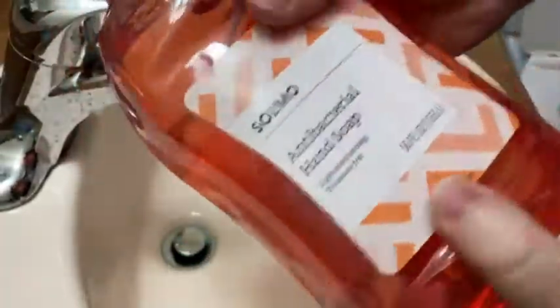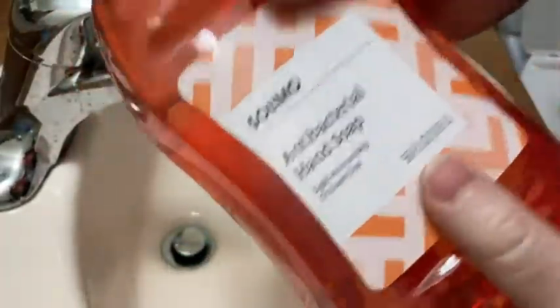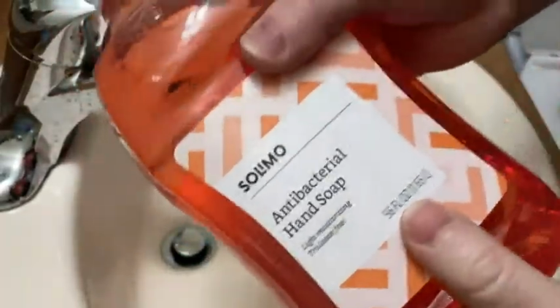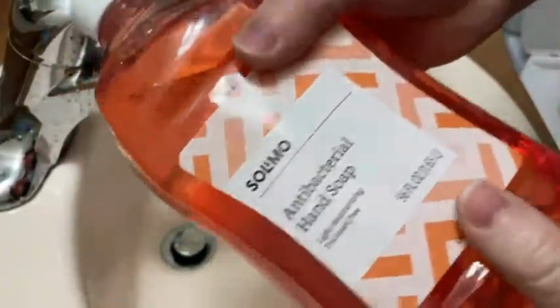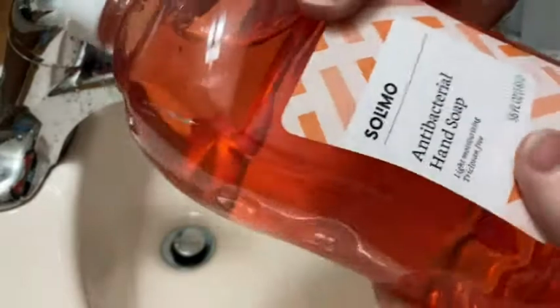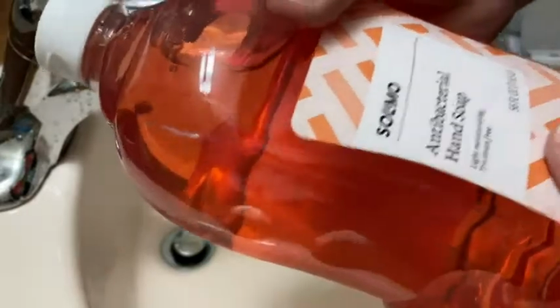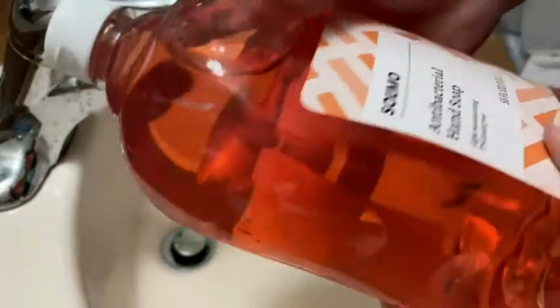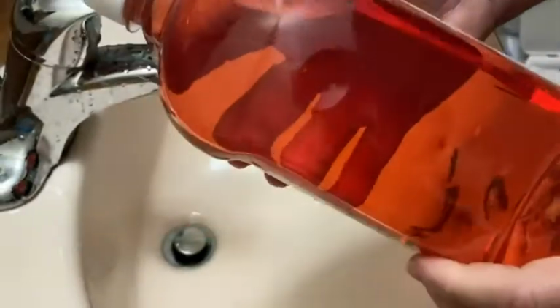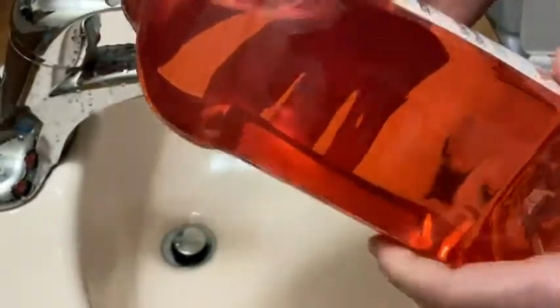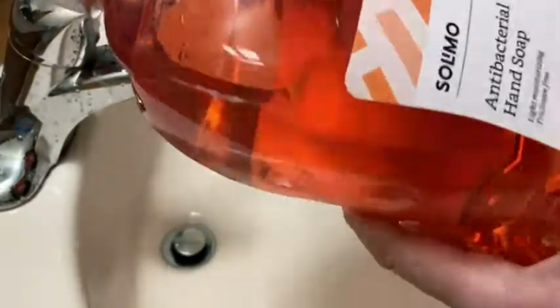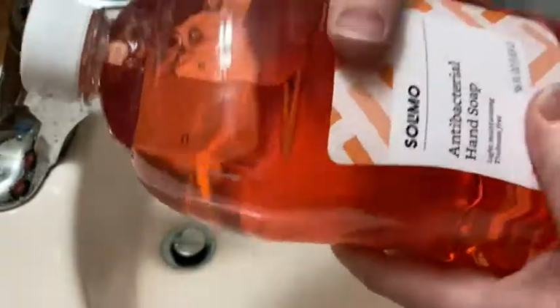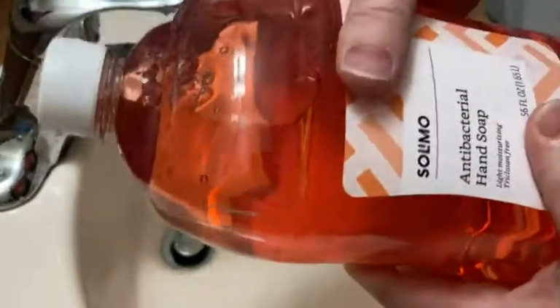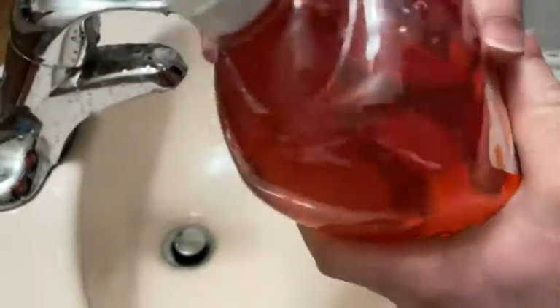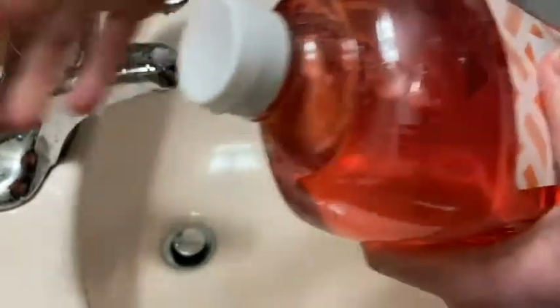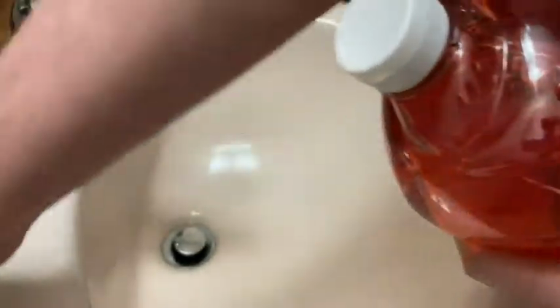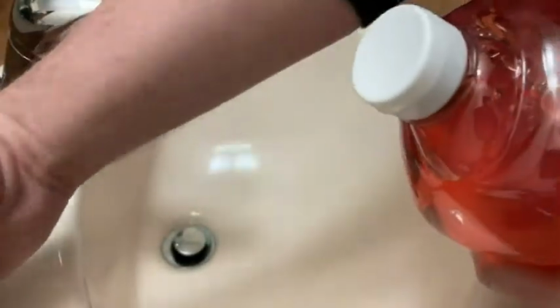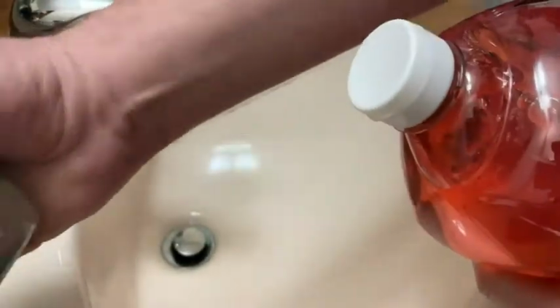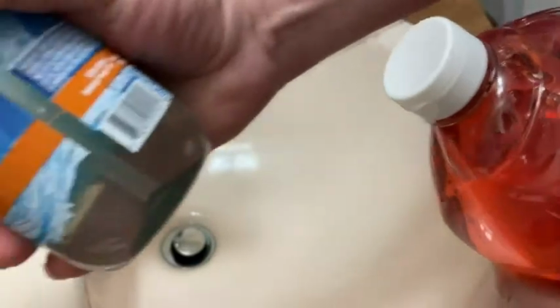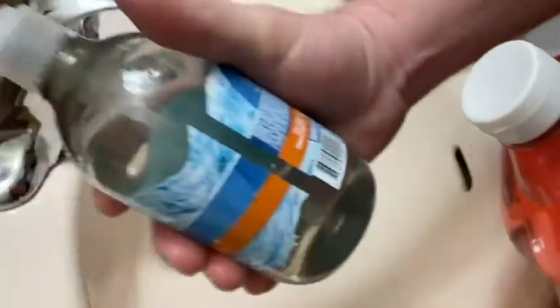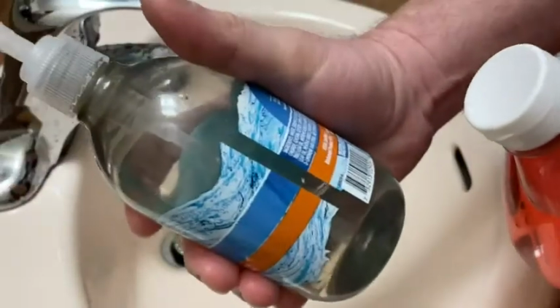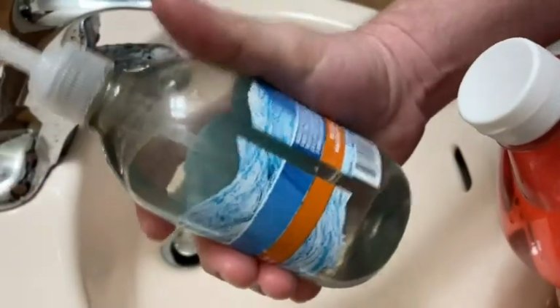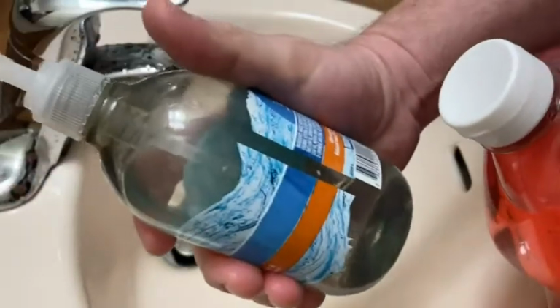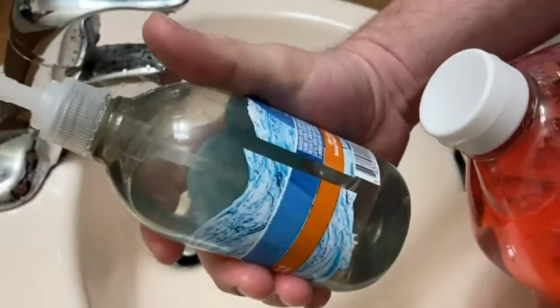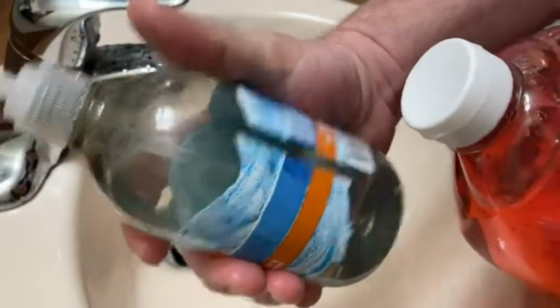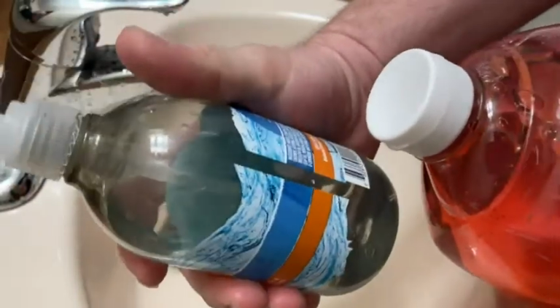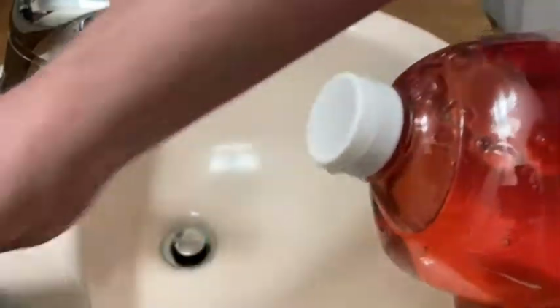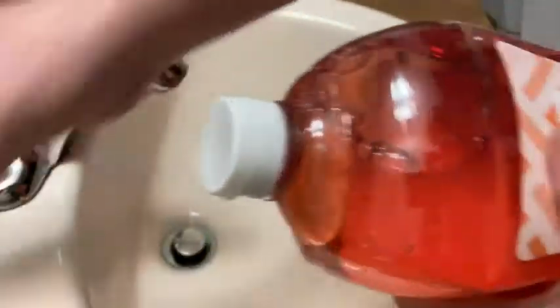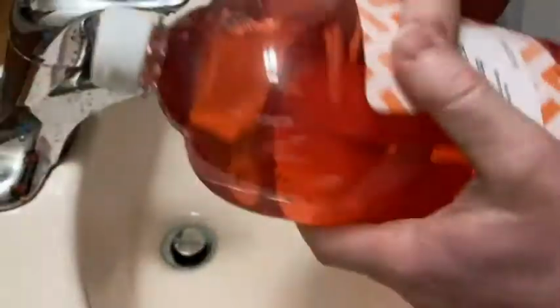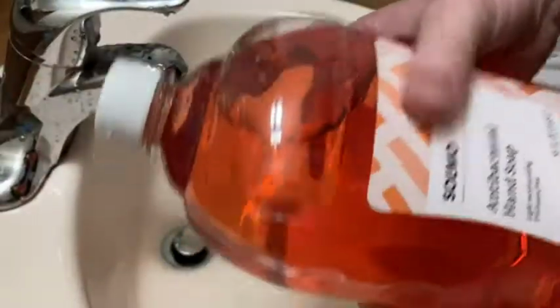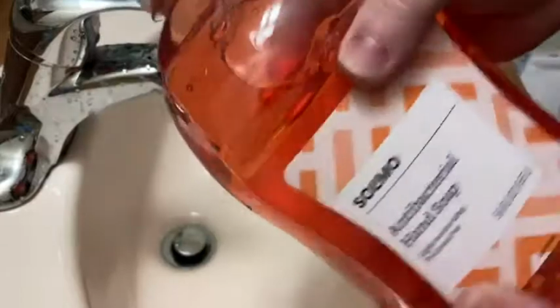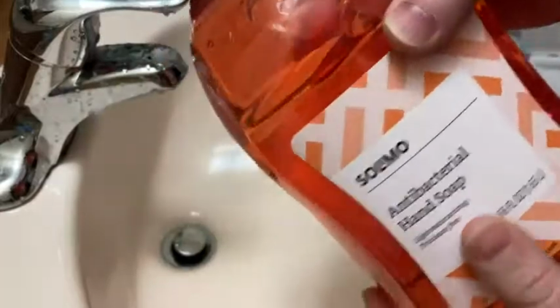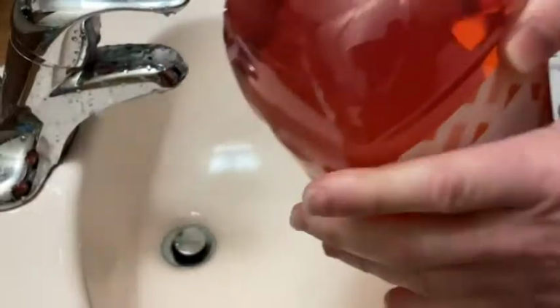Now I've already used it once and I really liked it. It's a big container, but what you can do is take another container of hand soap and refill it once it's empty. So you can use this to refill old containers.